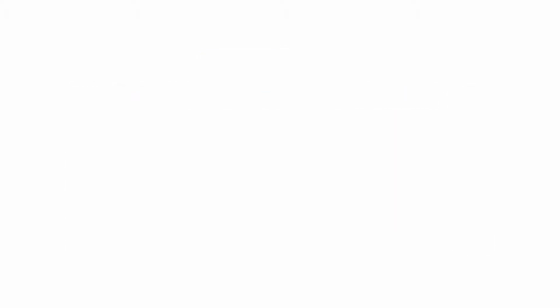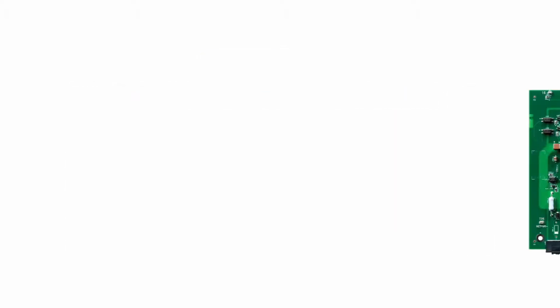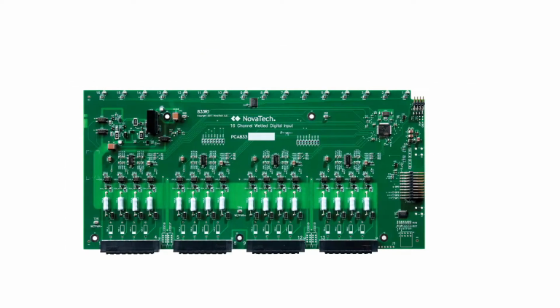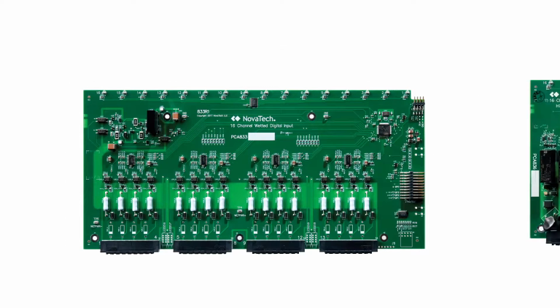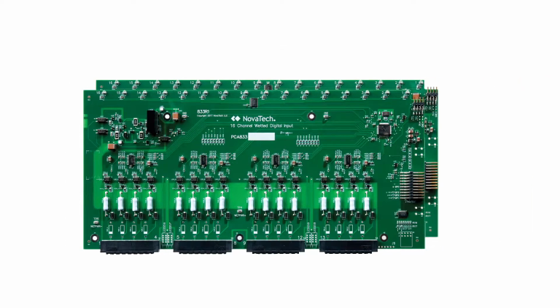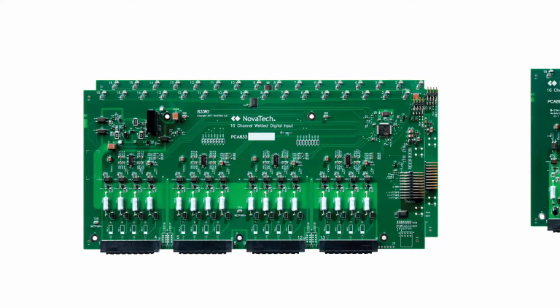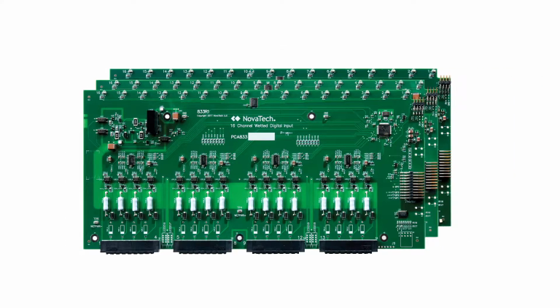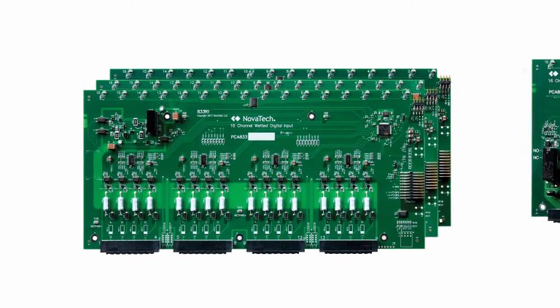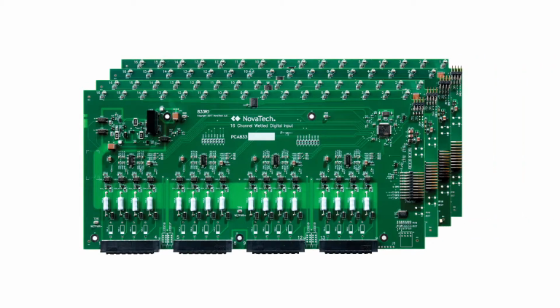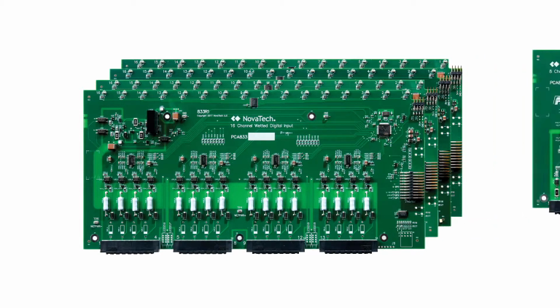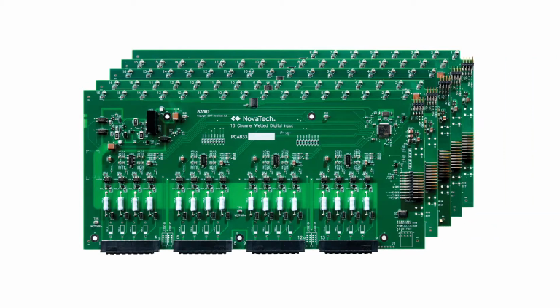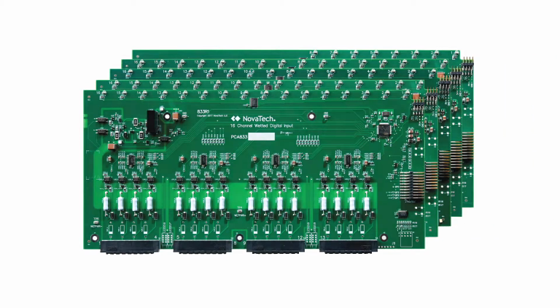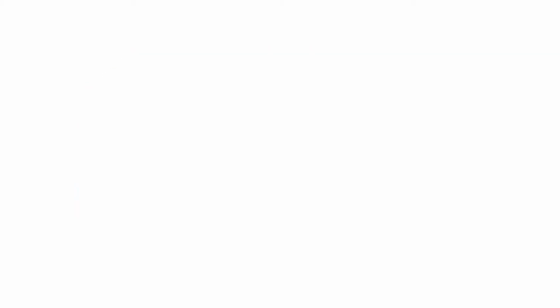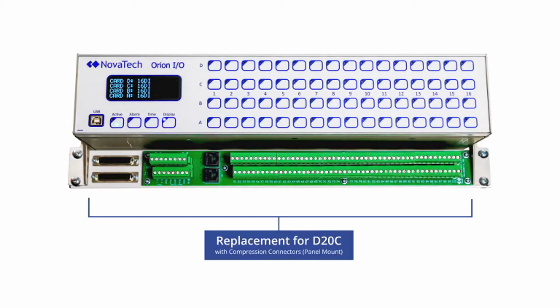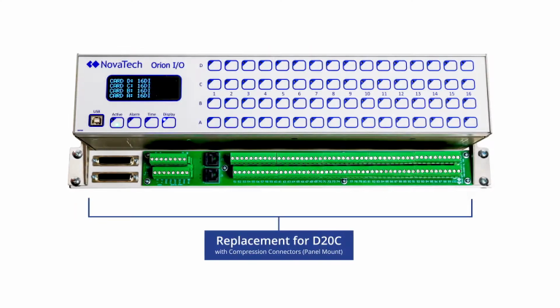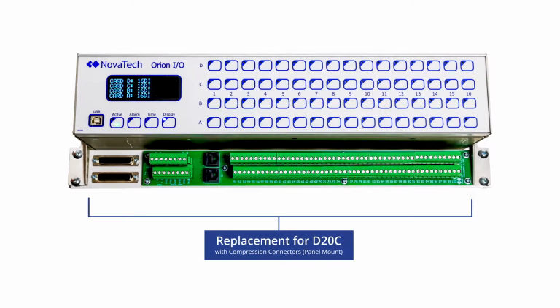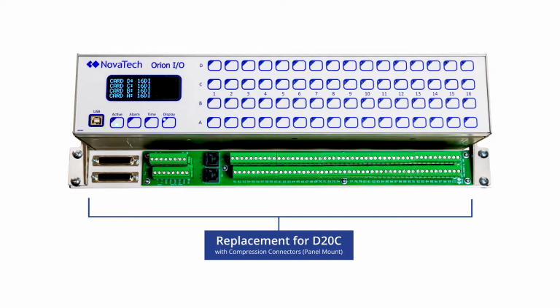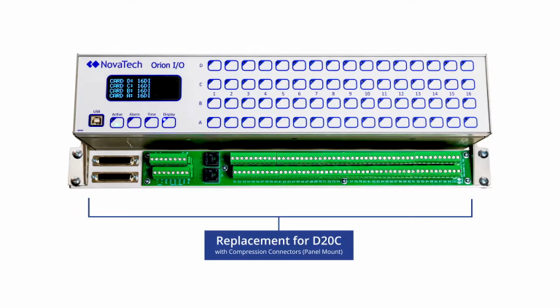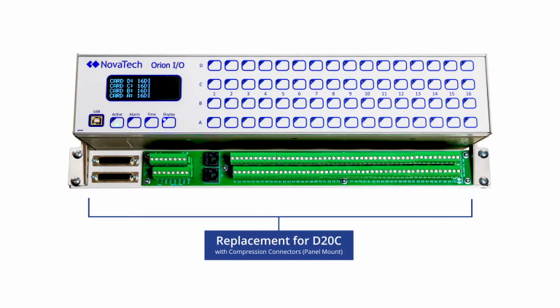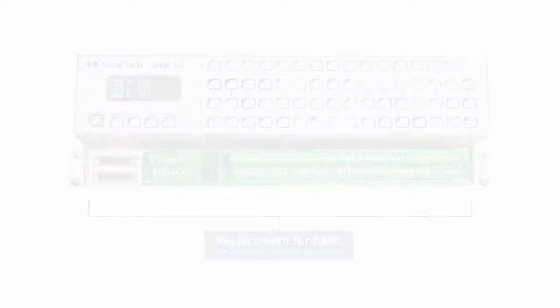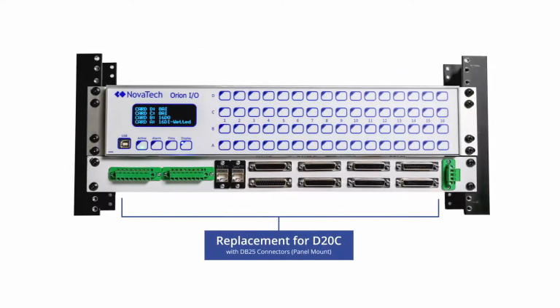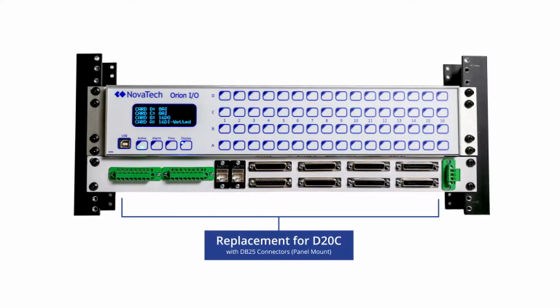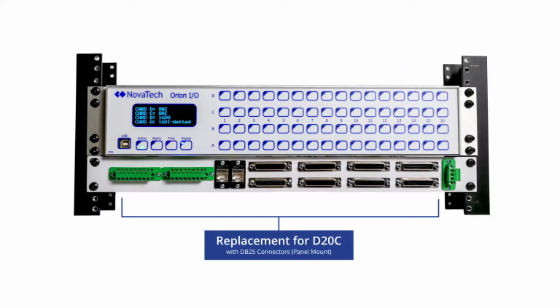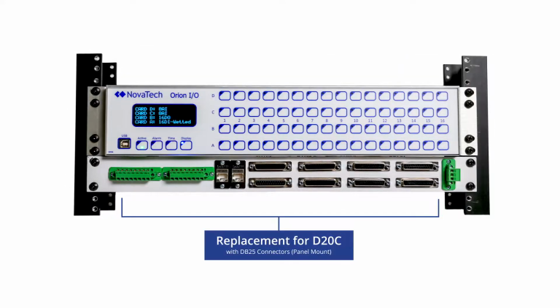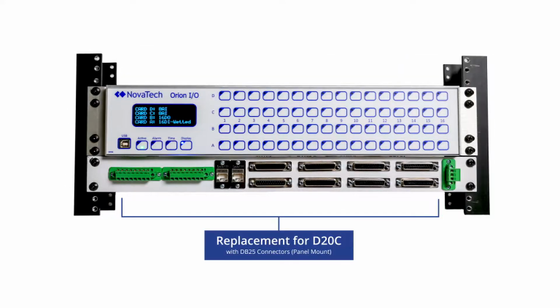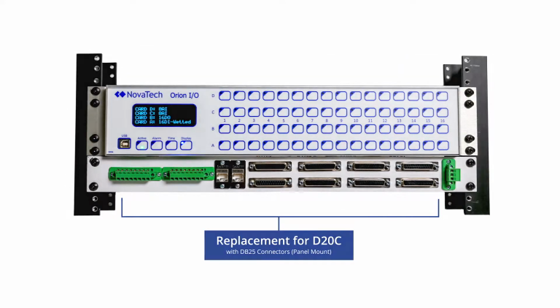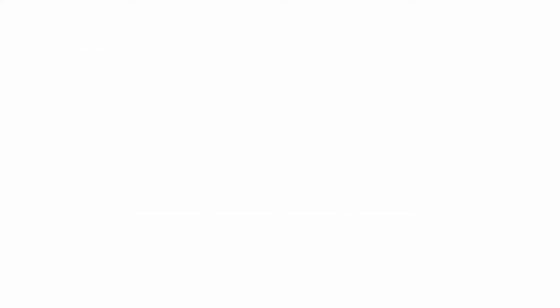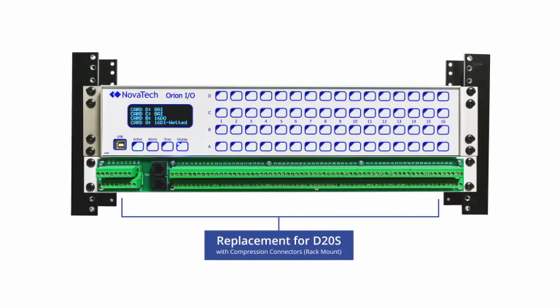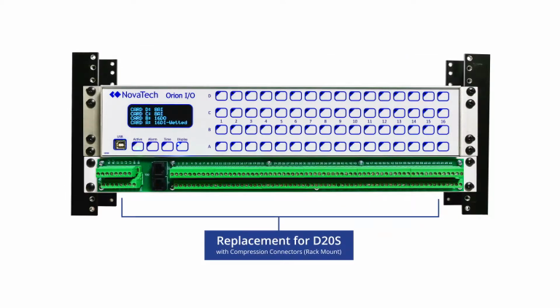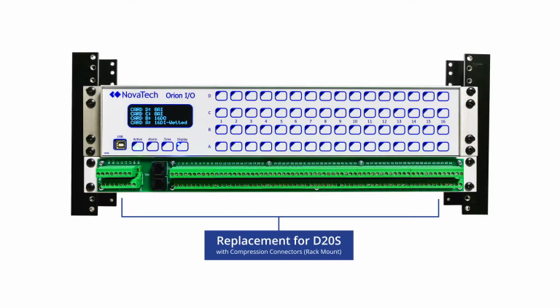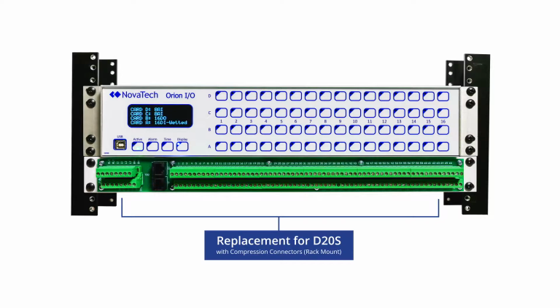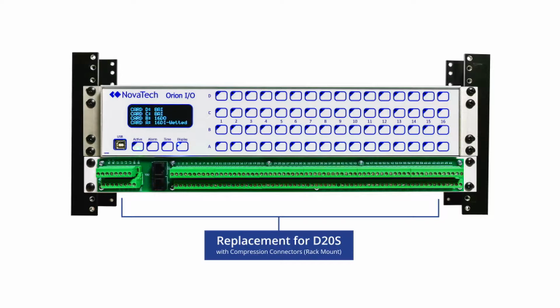The Orion I.O. can be ordered with any combination of digital and analog input and digital output cards. These can be combined with a variety of termination panels in both 19-inch and panel mount configurations to accommodate the wide range of D20 systems.